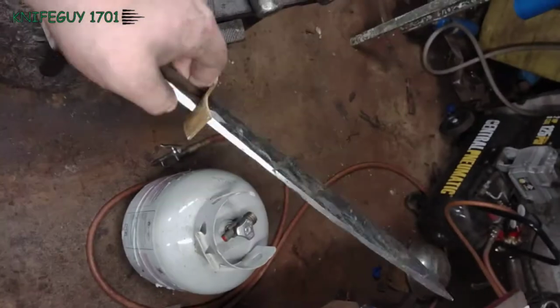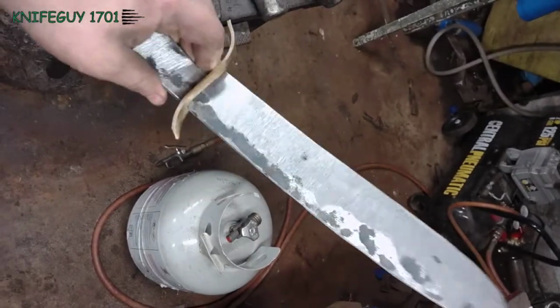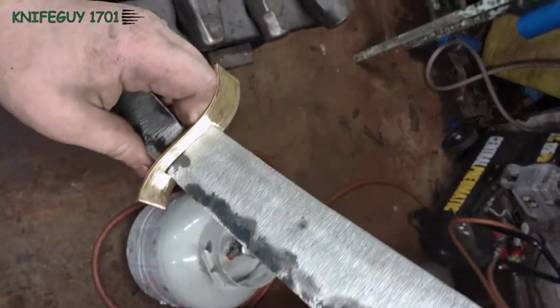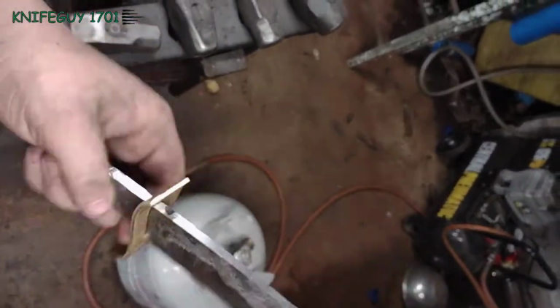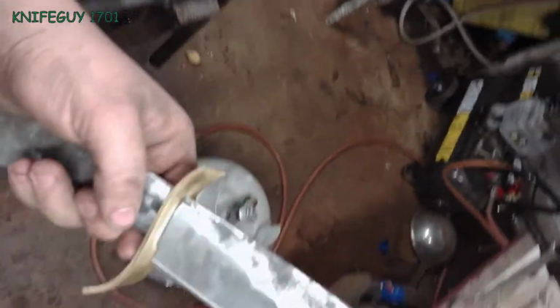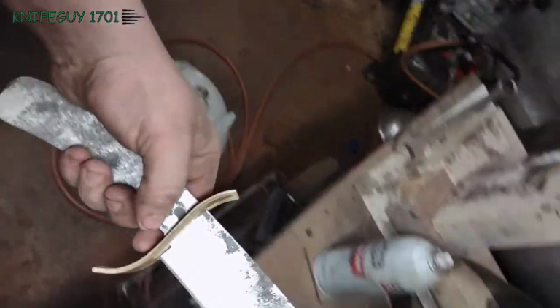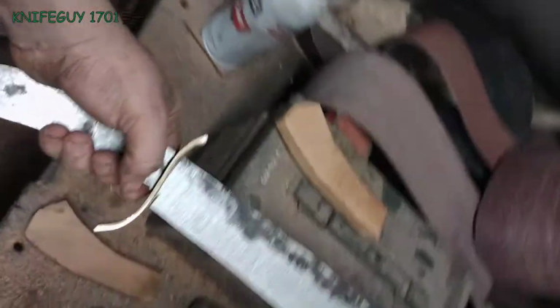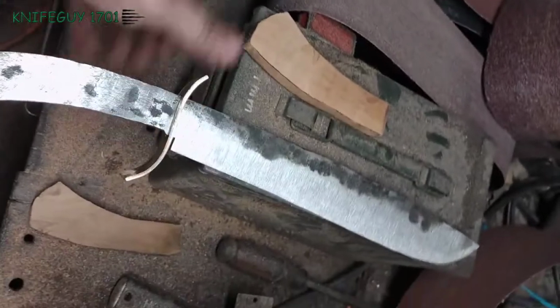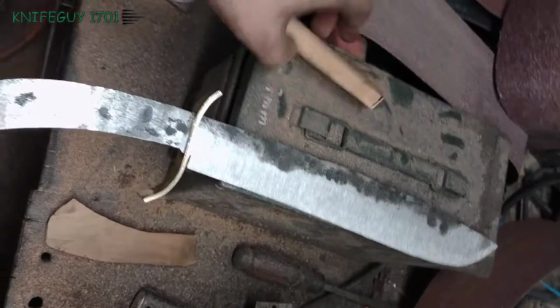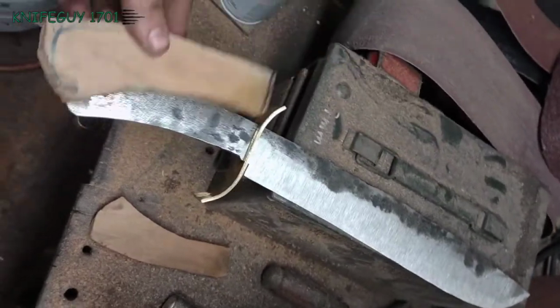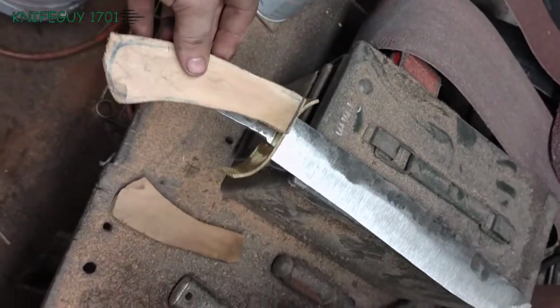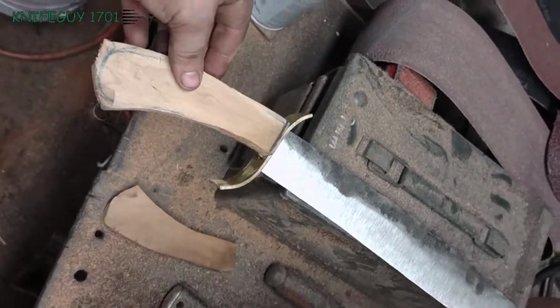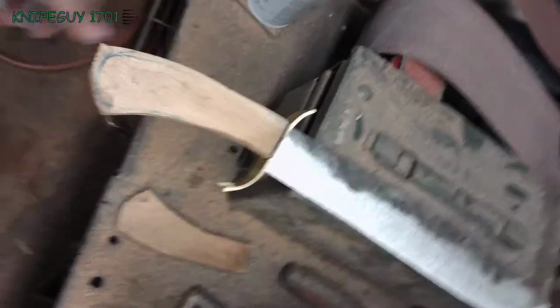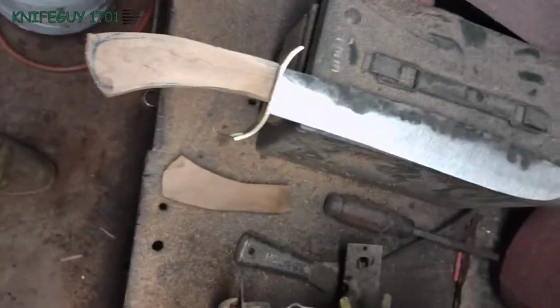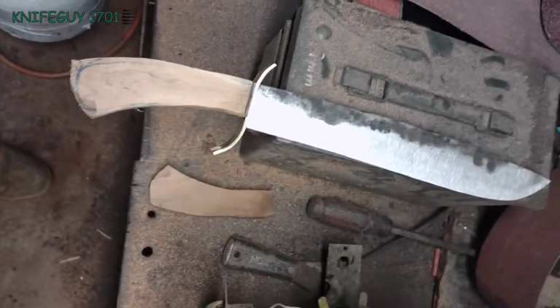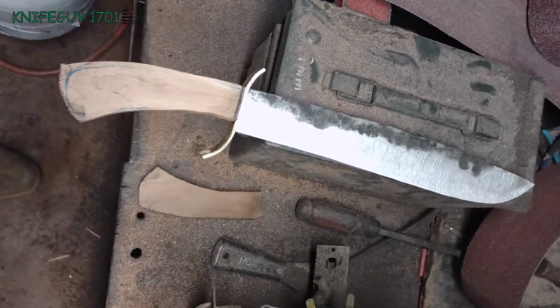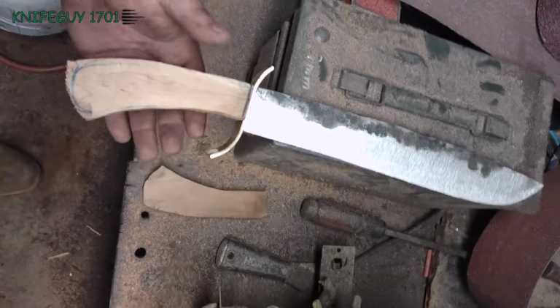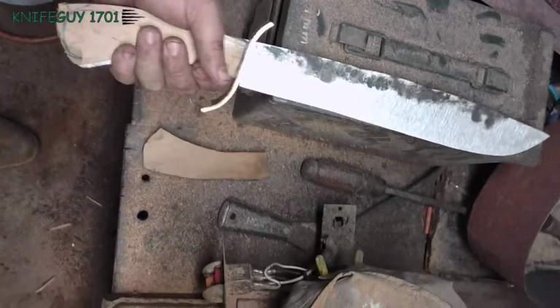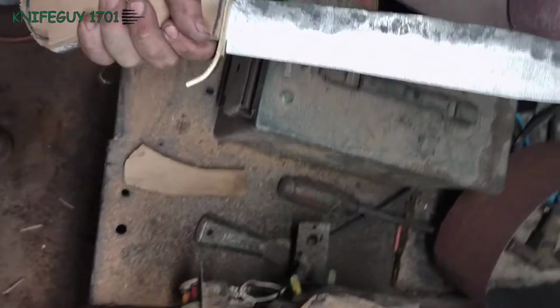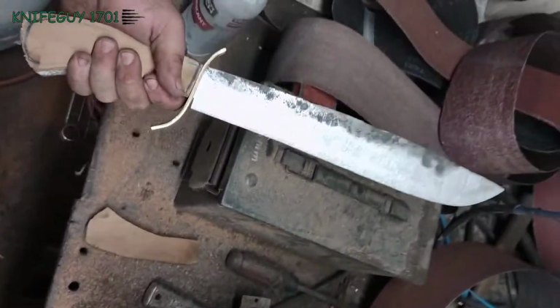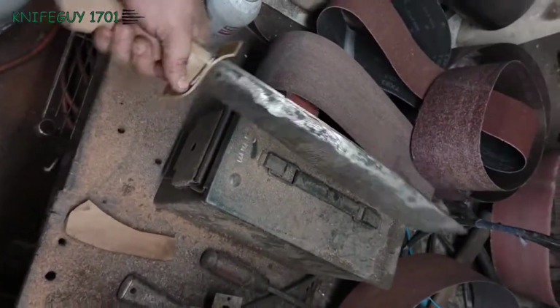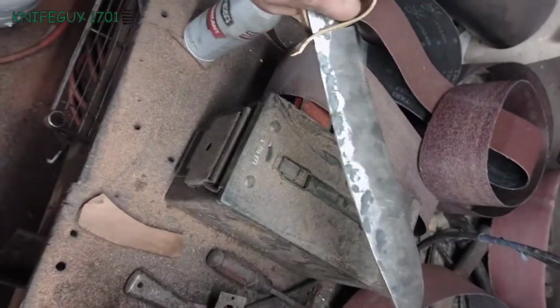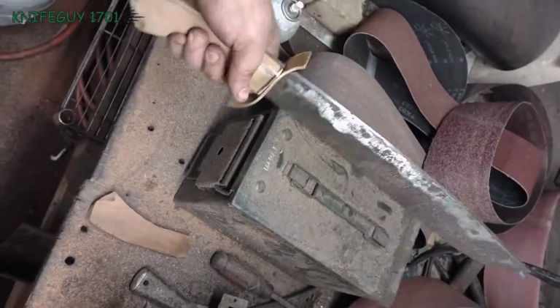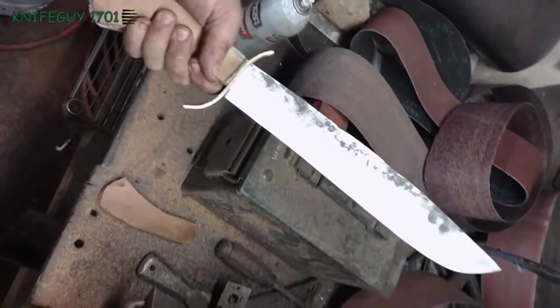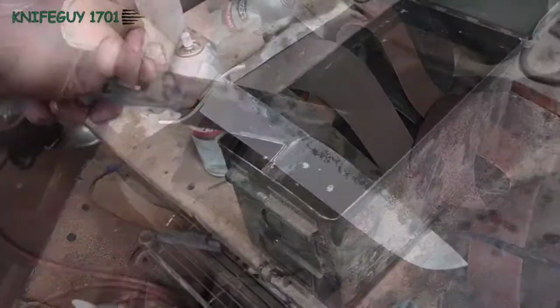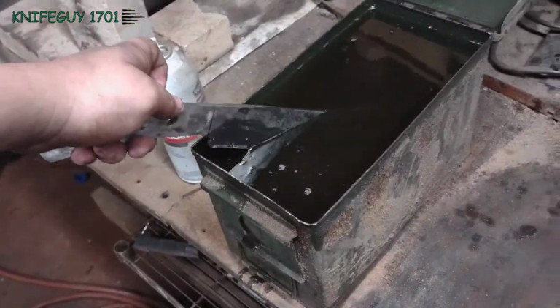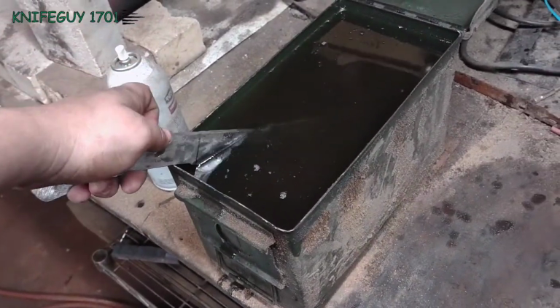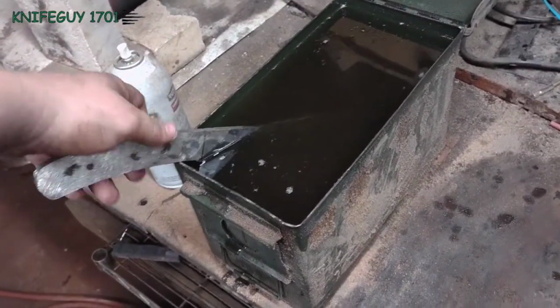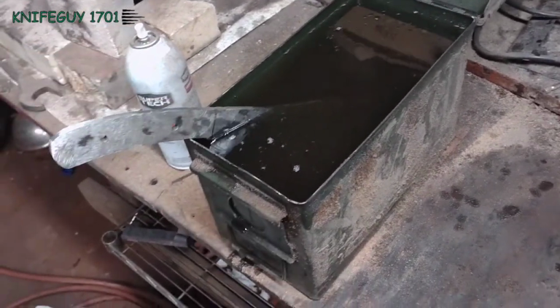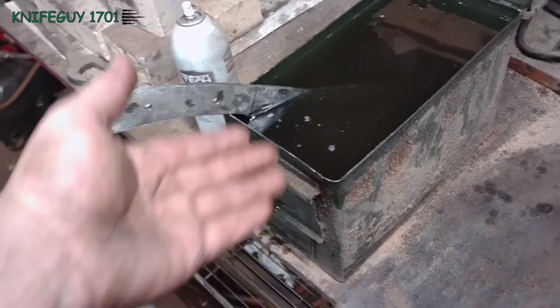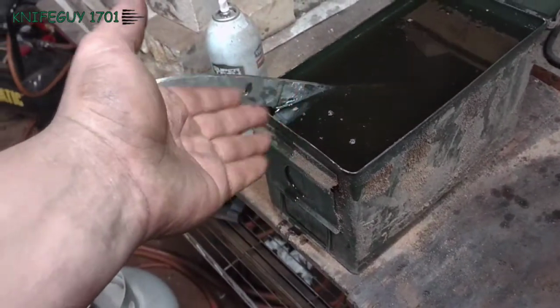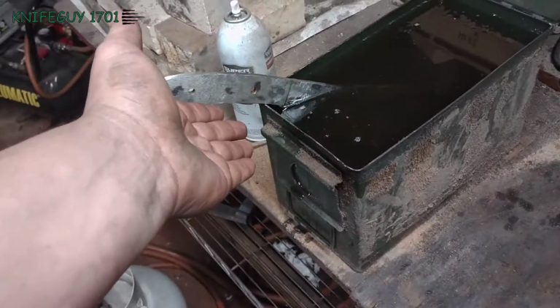Here I fitted up a guard off-camera, just because I didn't really want to do it on camera — I really don't know what I'm doing yet. I cut out some handles off-camera as well, and now I'm just going to harden and glue it all together. It literally just fits.